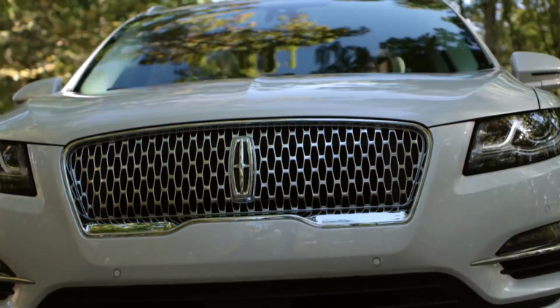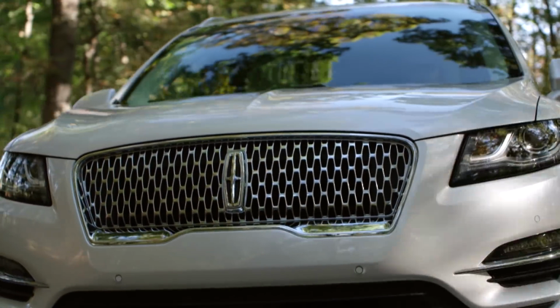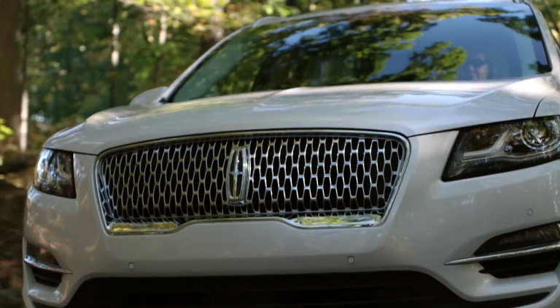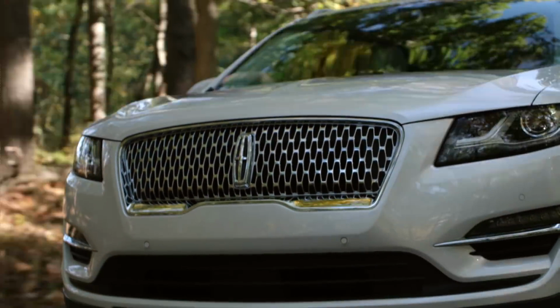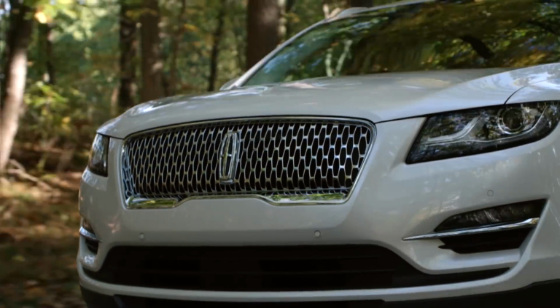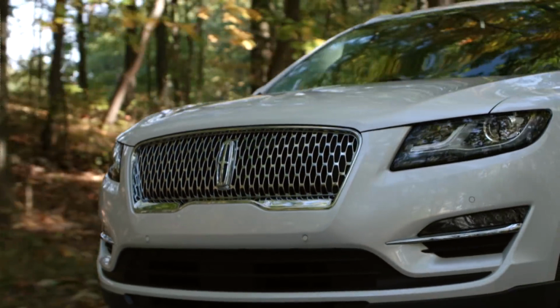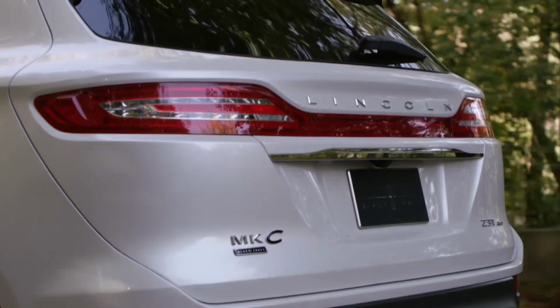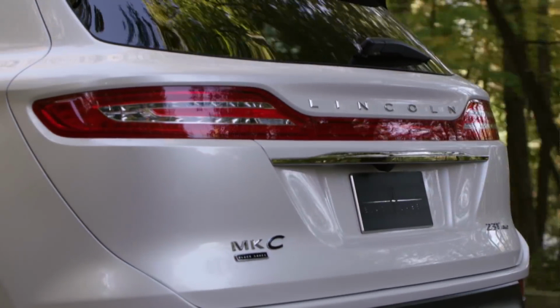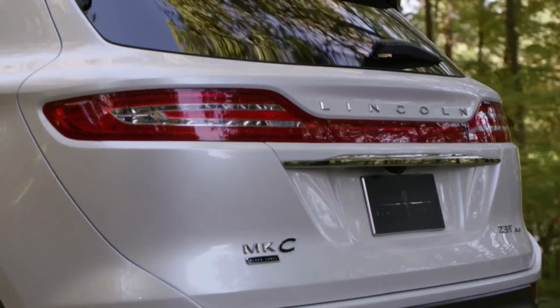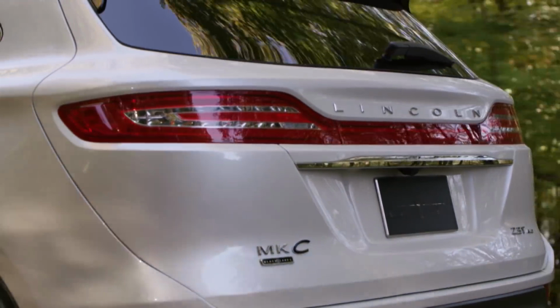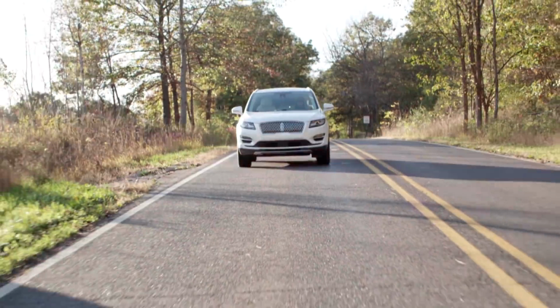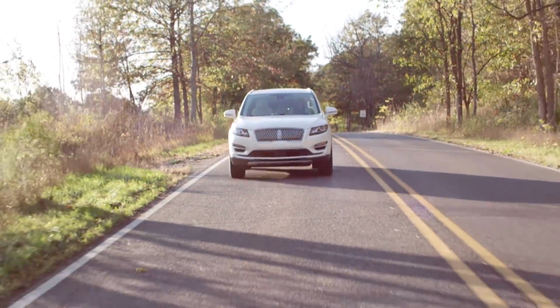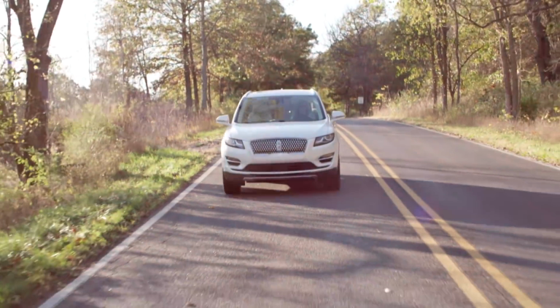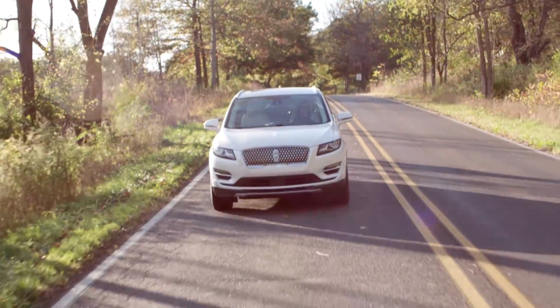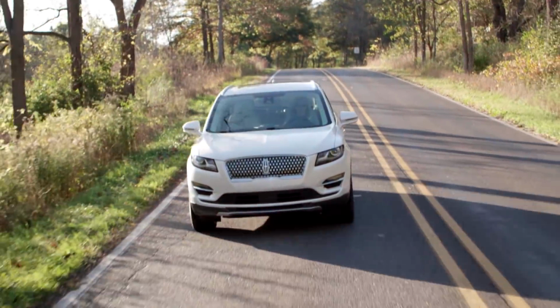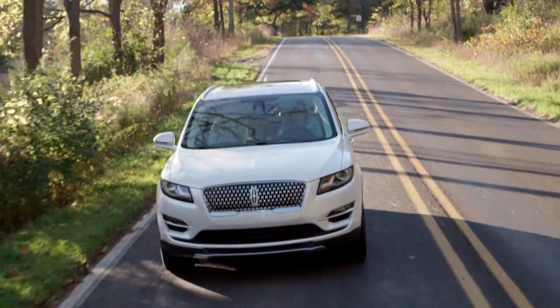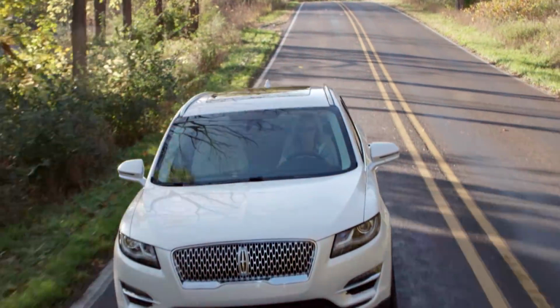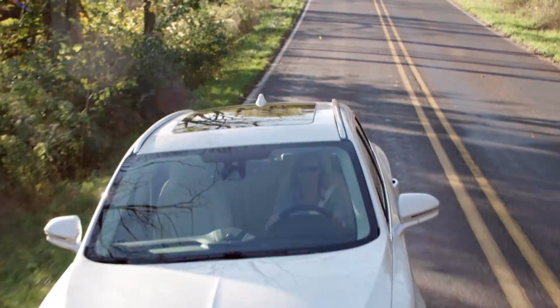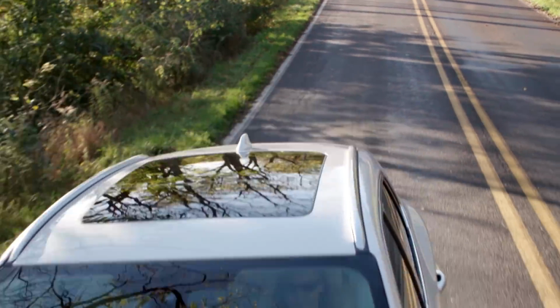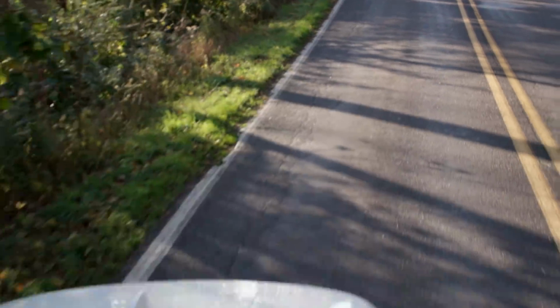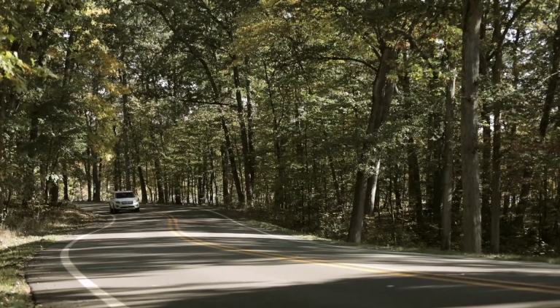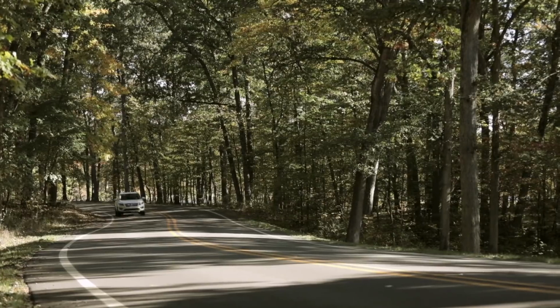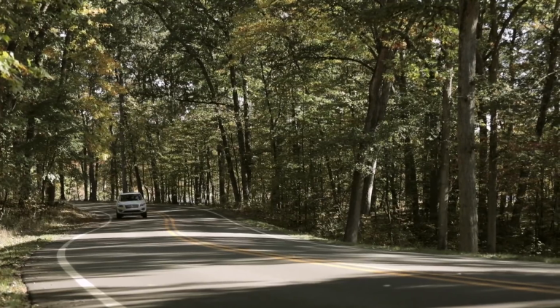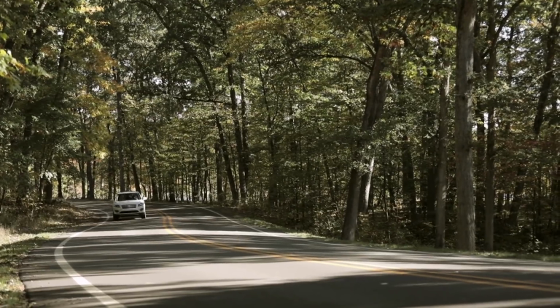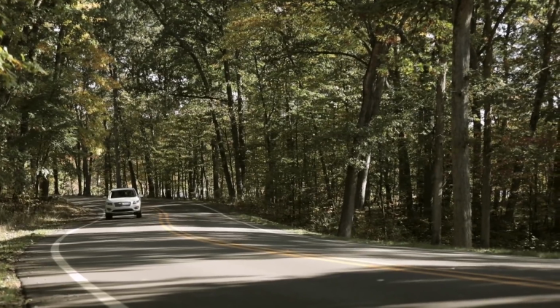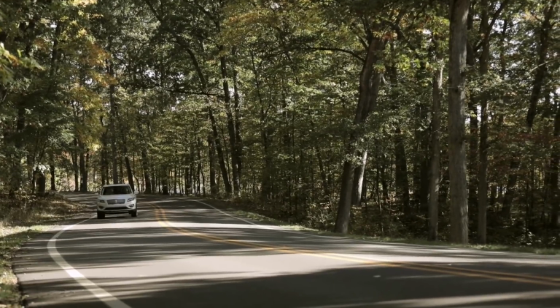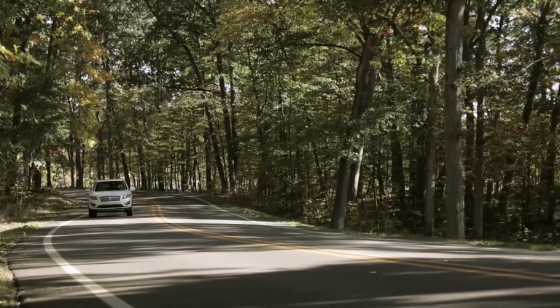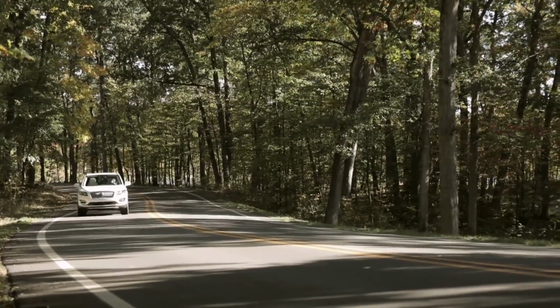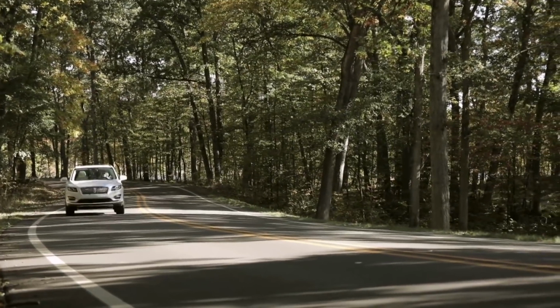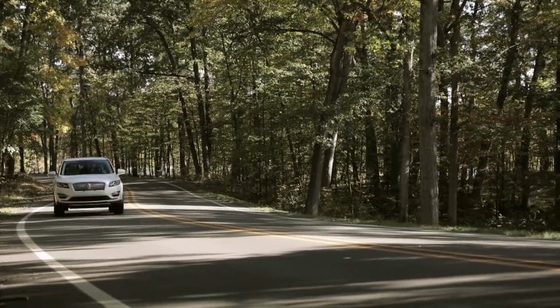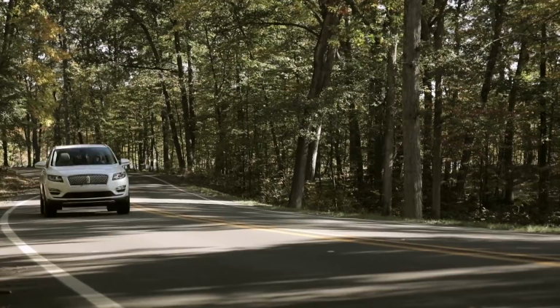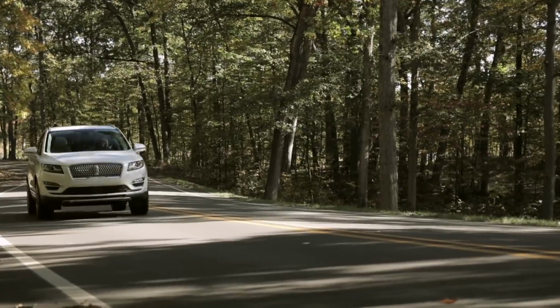Lincoln is all about the effortless ownership experience these days, and when you buy an MKC, pickup and delivery for service of your vehicle is included and can be scheduled through the Lincoln Way app, which also includes a complimentary loaner vehicle.